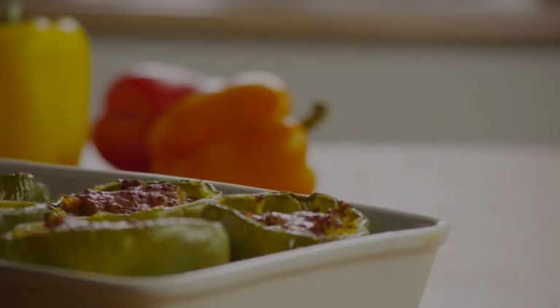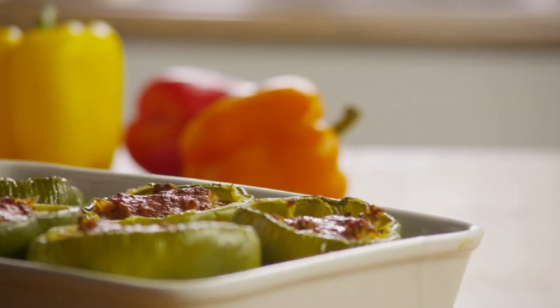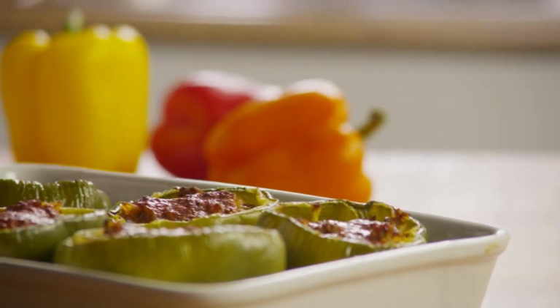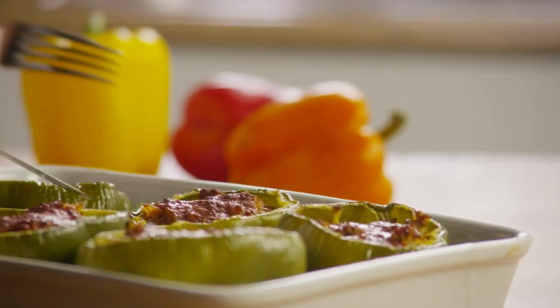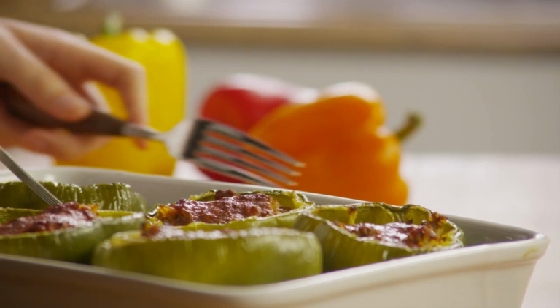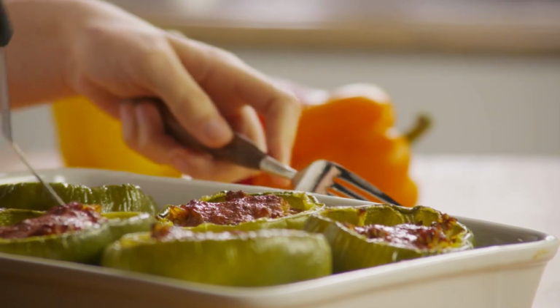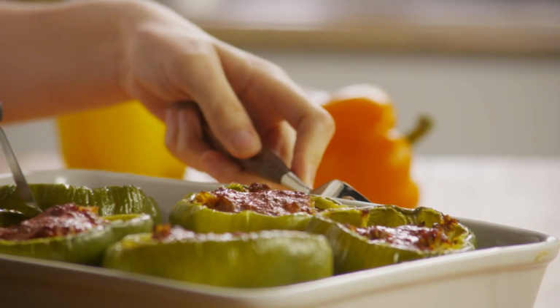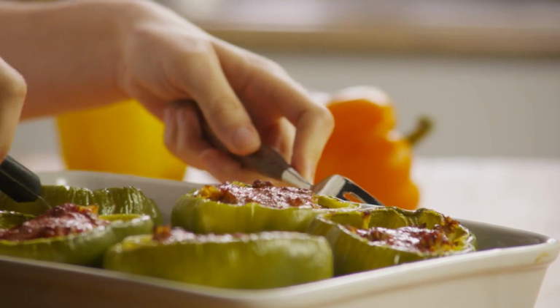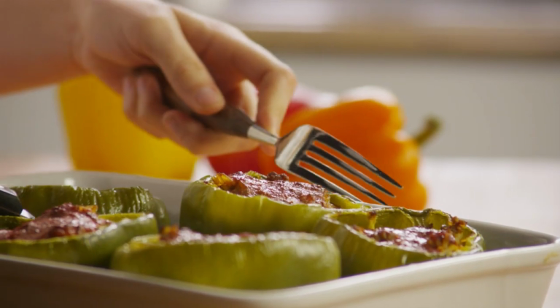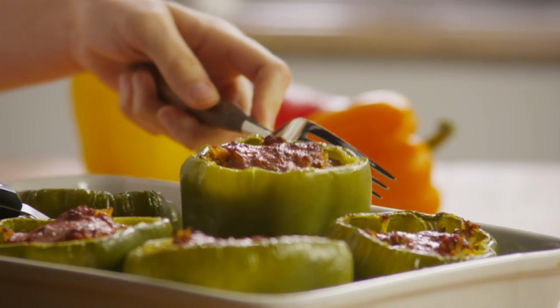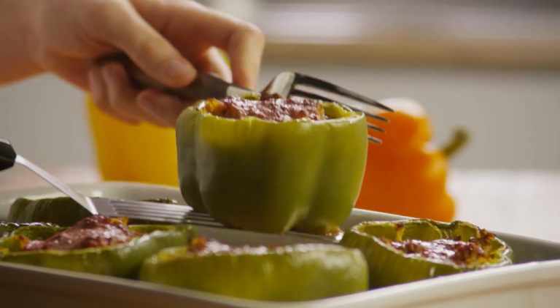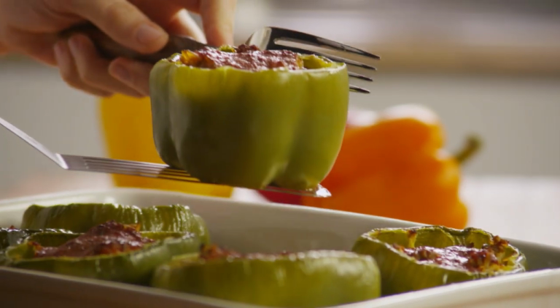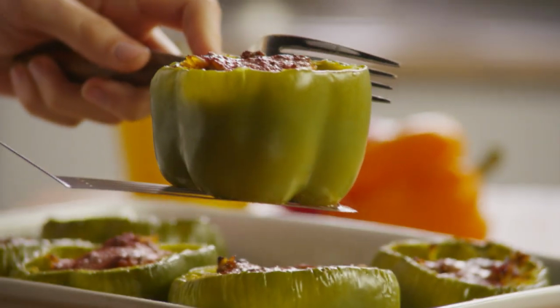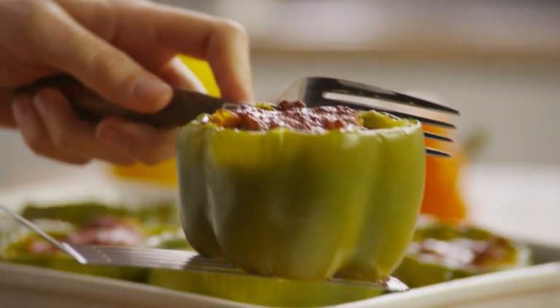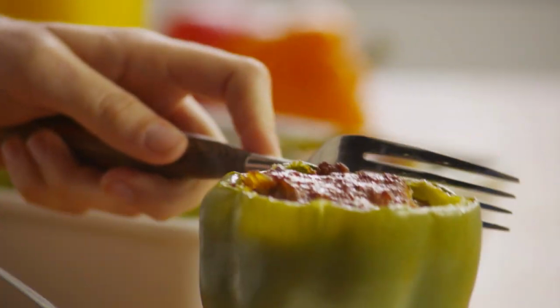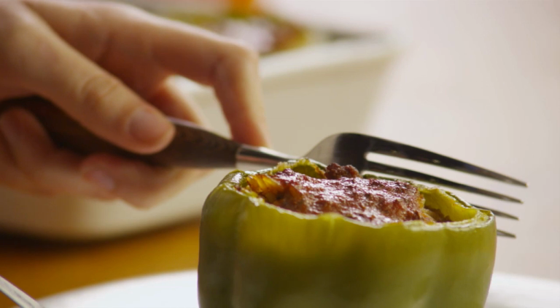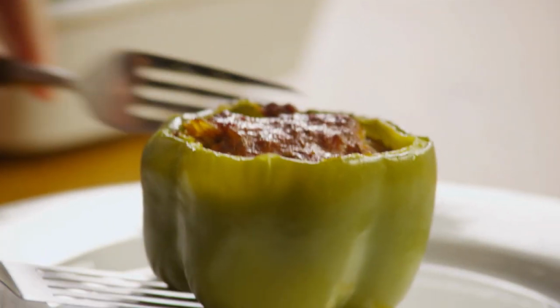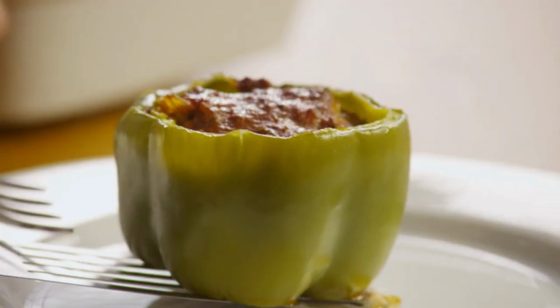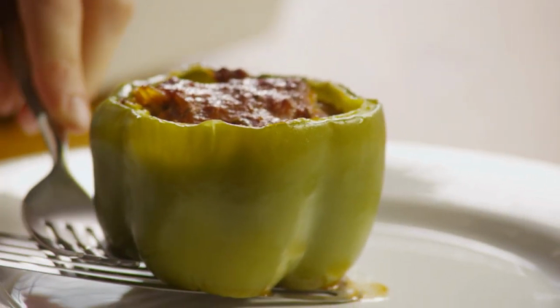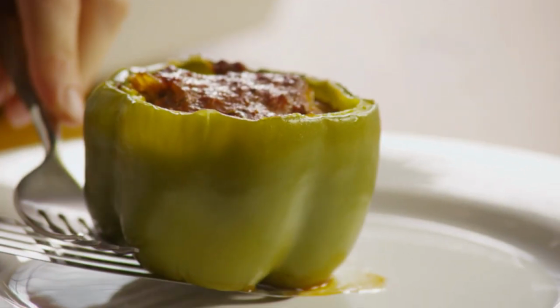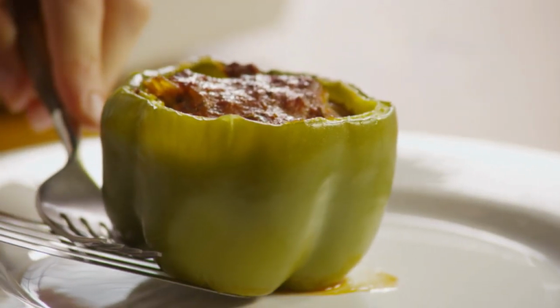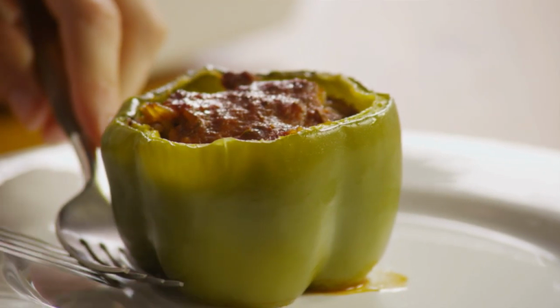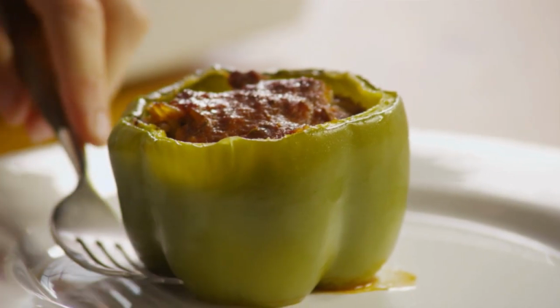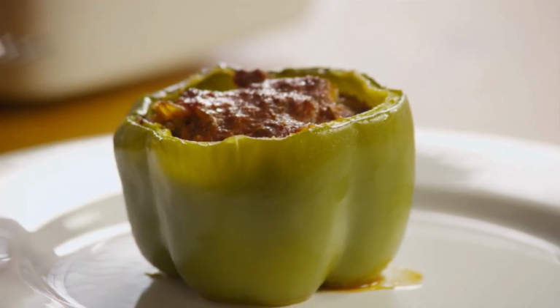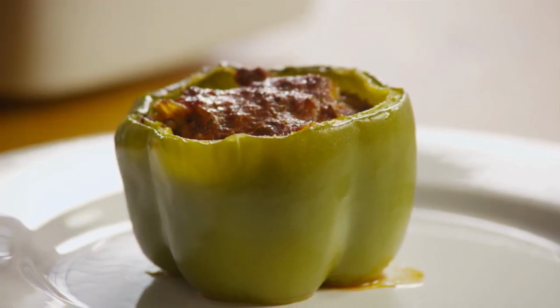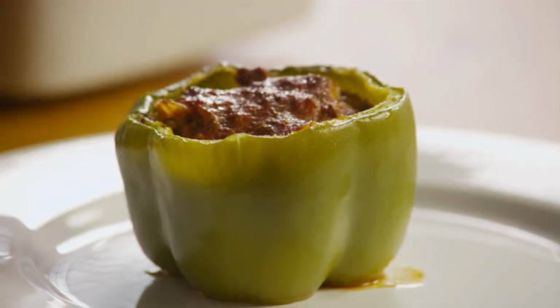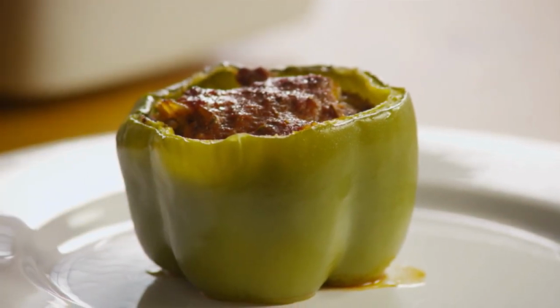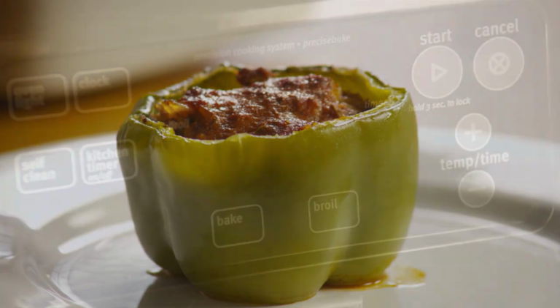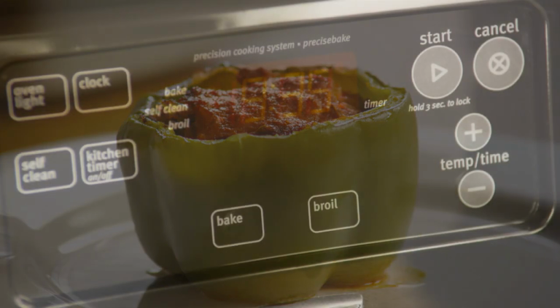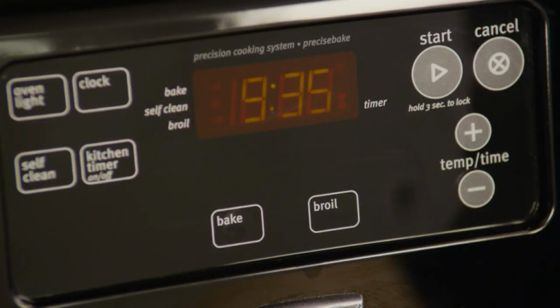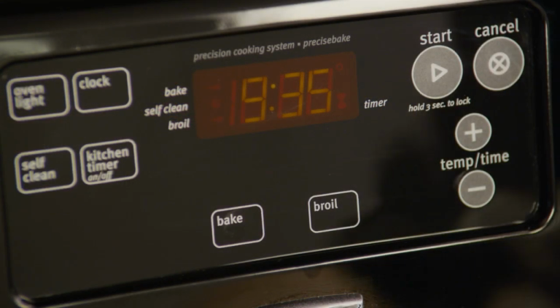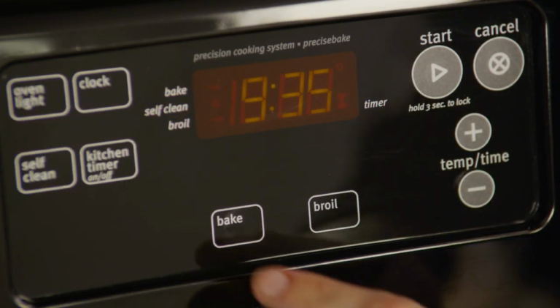Allrecipes member Cynthia said: "I grew up eating stuffed bell peppers and so I wanted to try making them myself. This recipe is wonderful and my husband asked me to make them again soon."